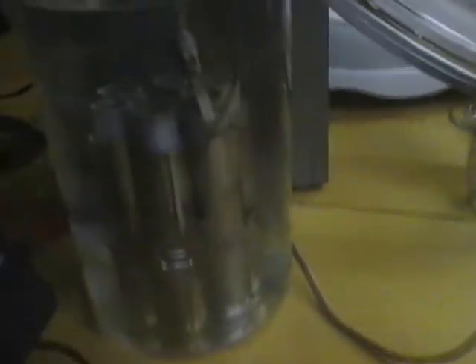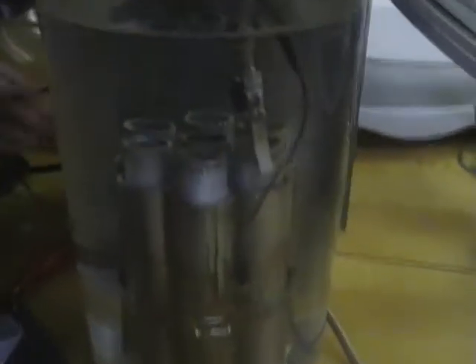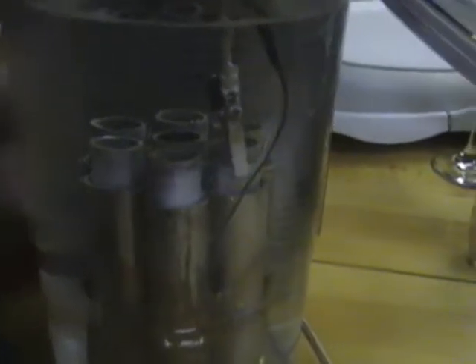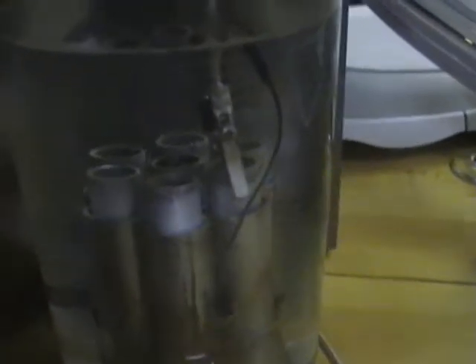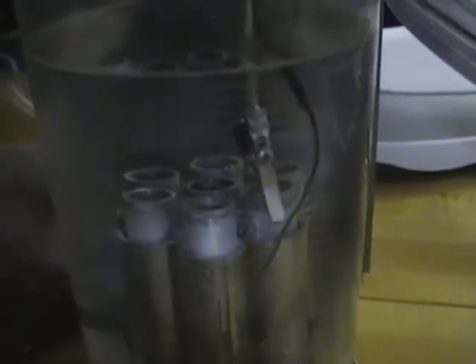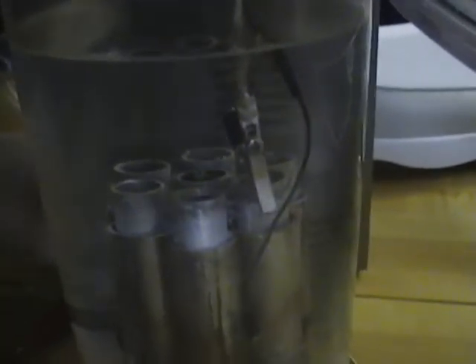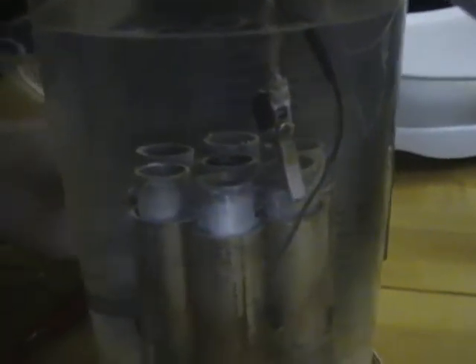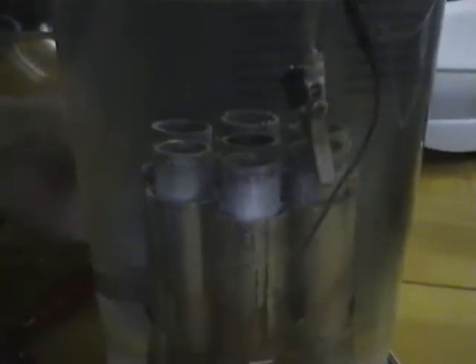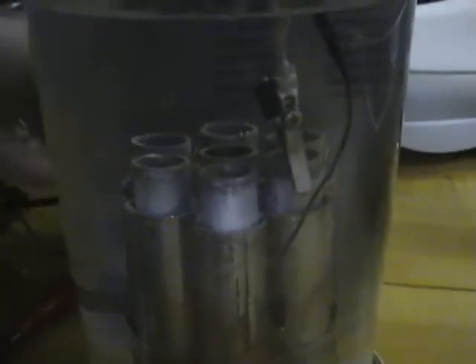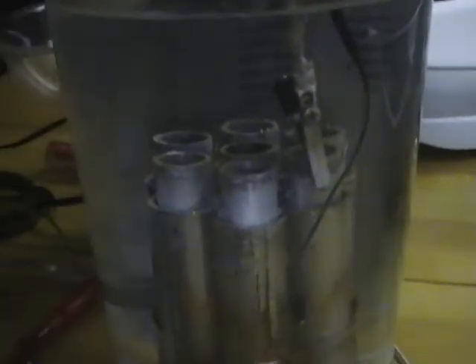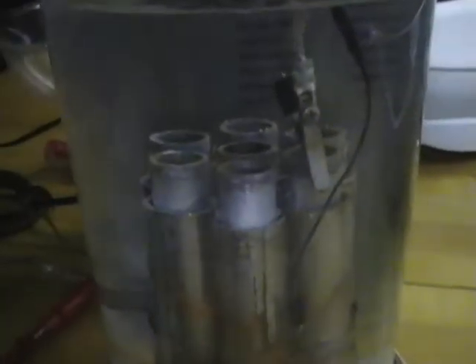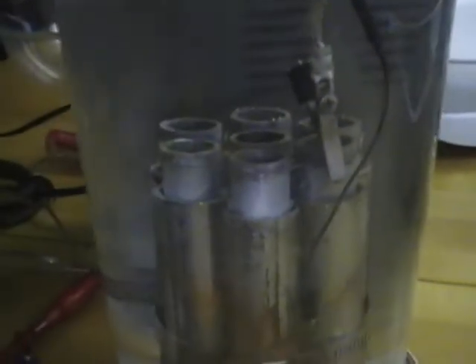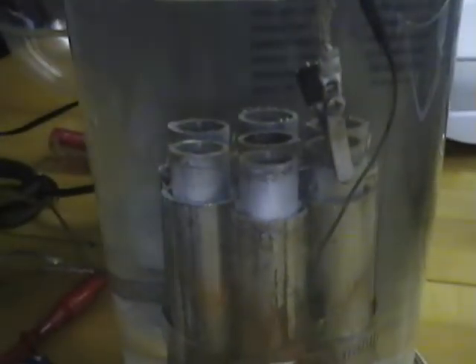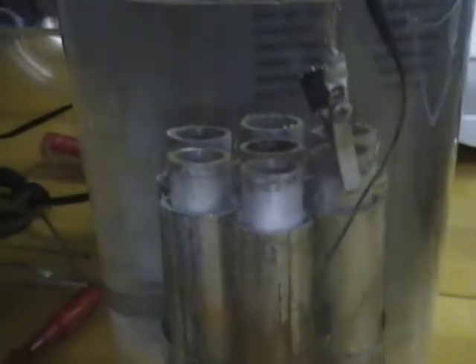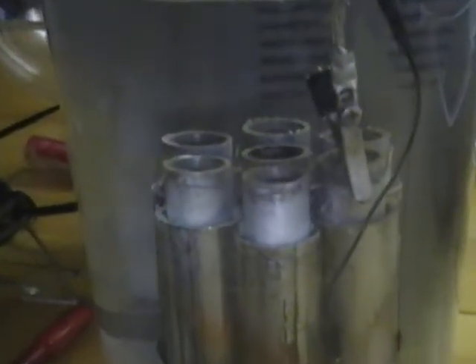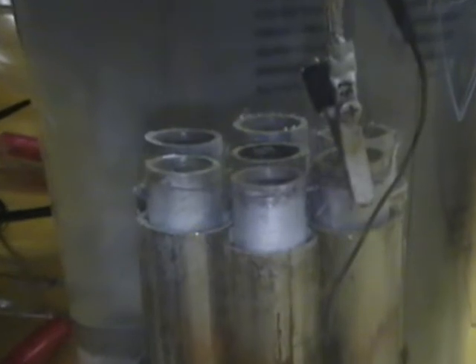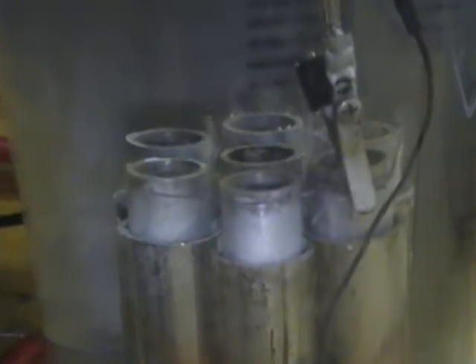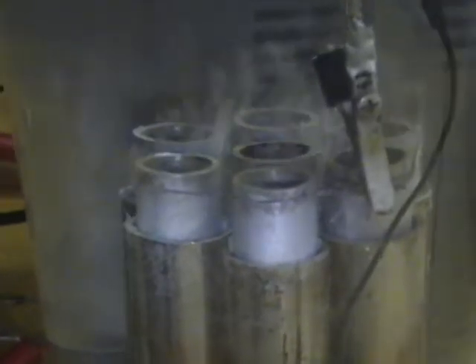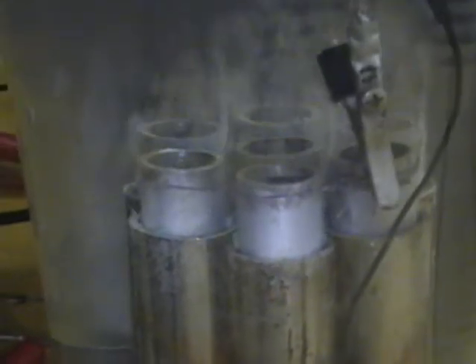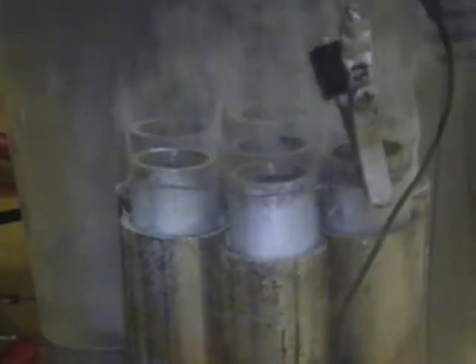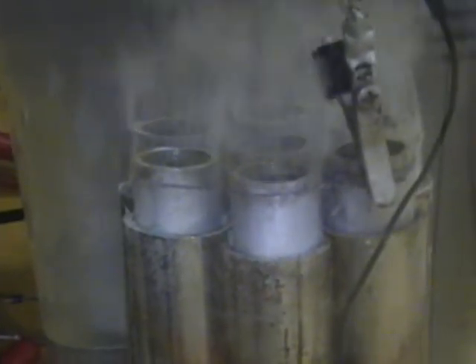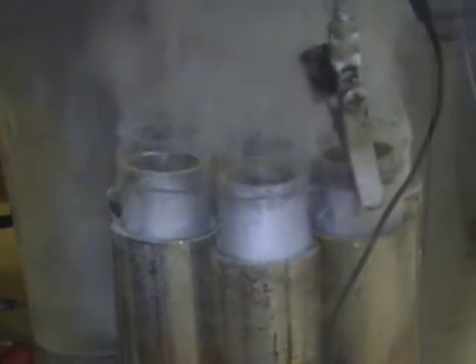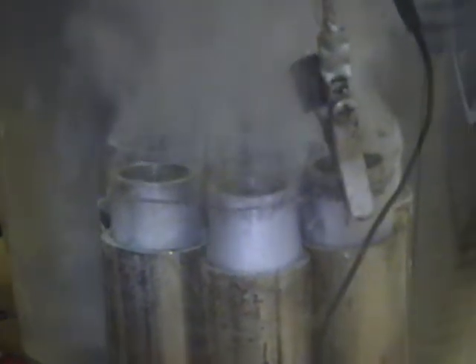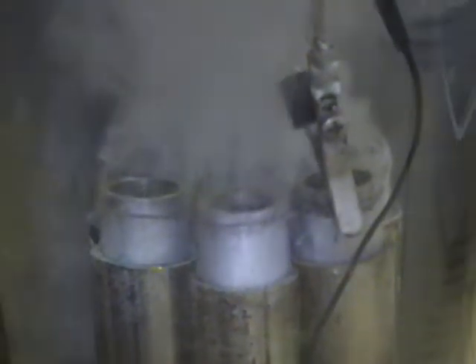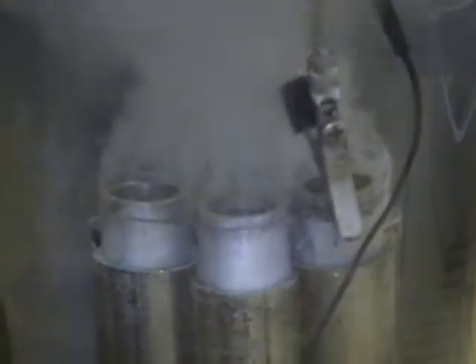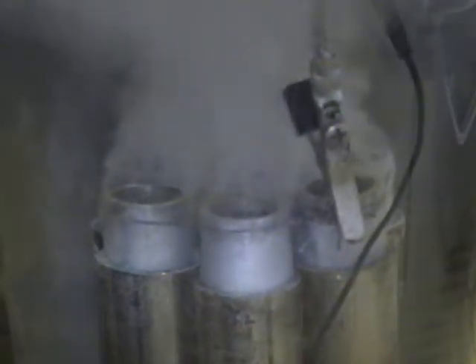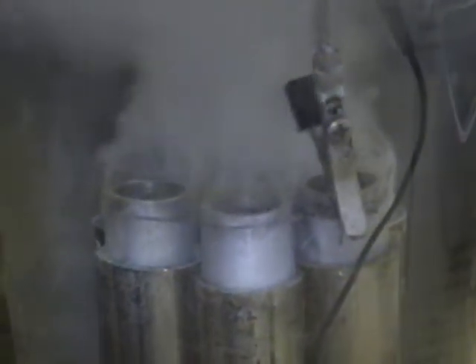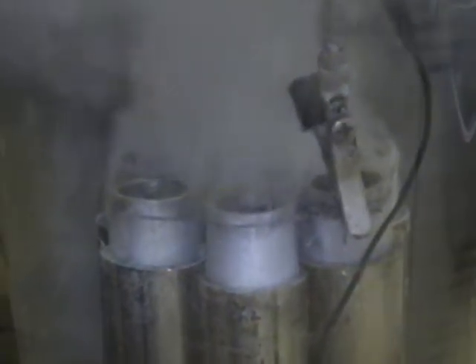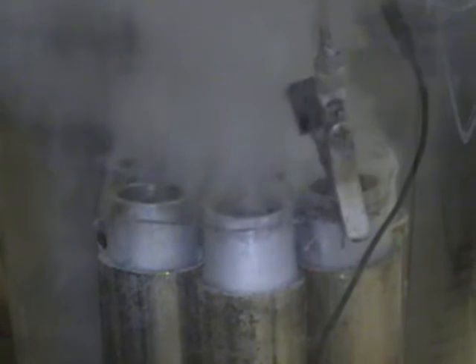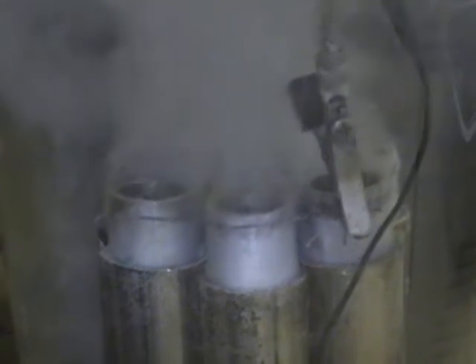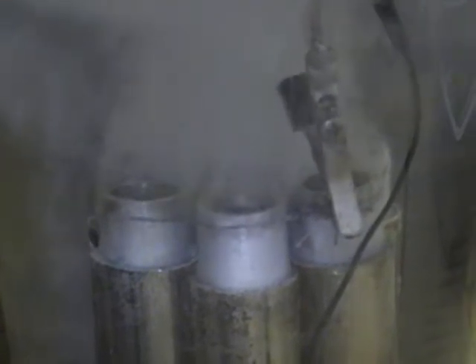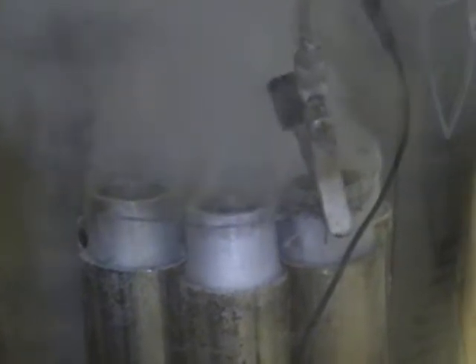I'm doing this with less than 28 watts, and I'll post some info on what I'm doing with this. It's about 25 watts.